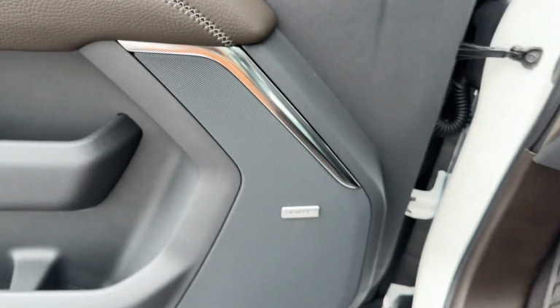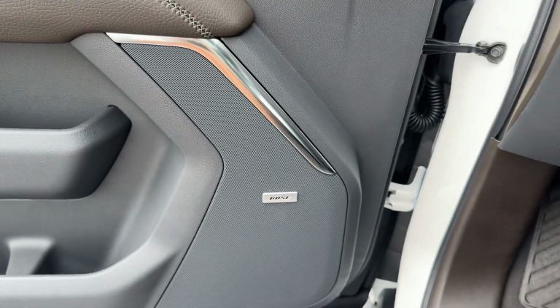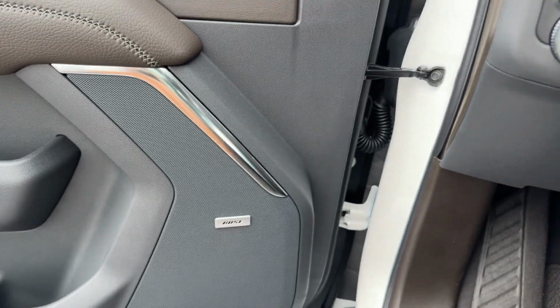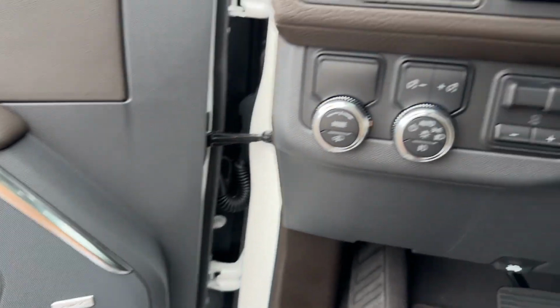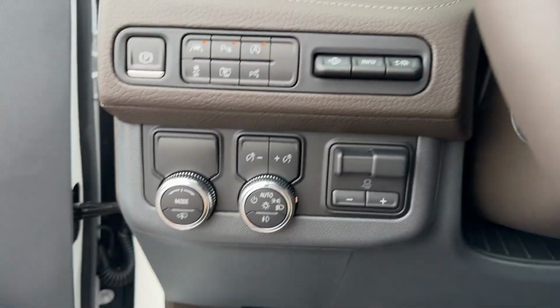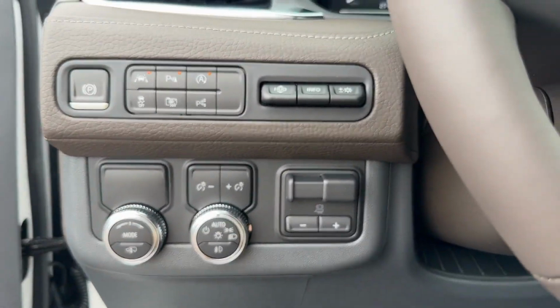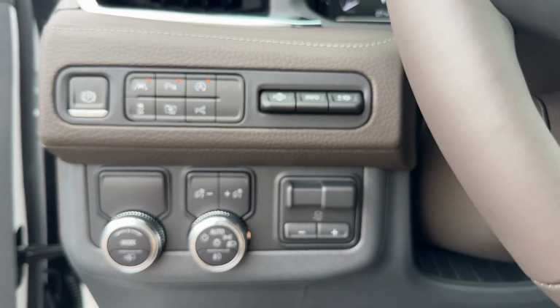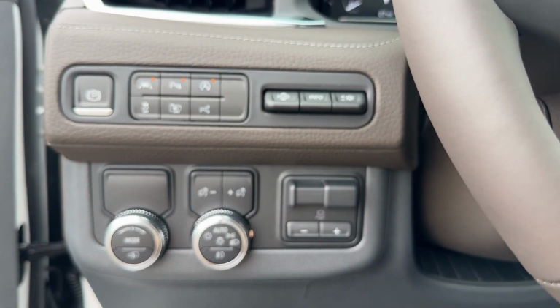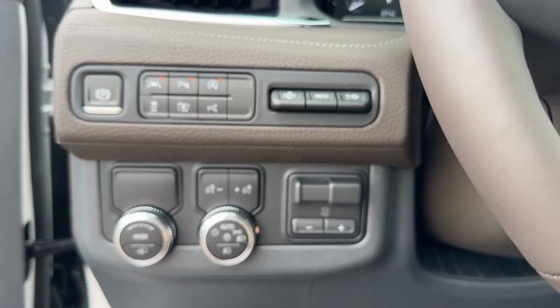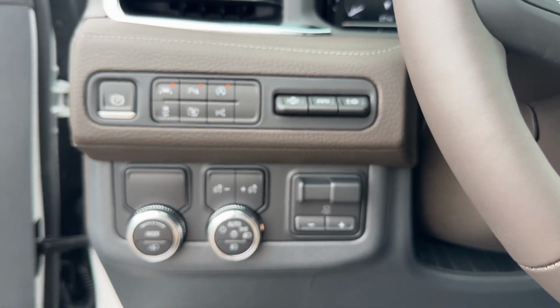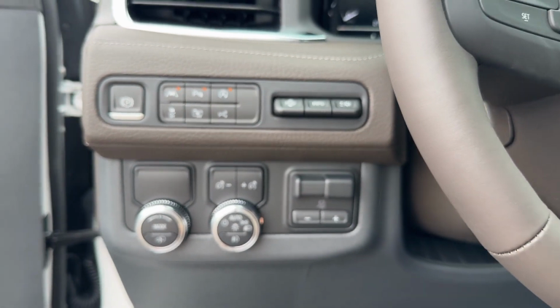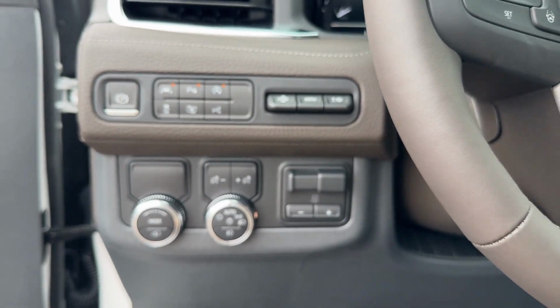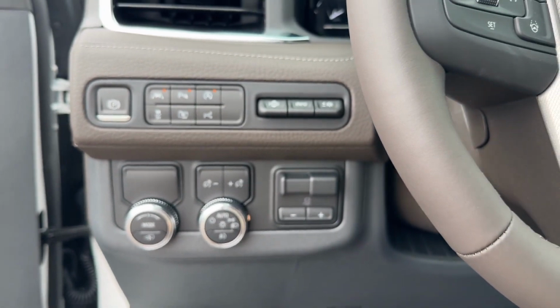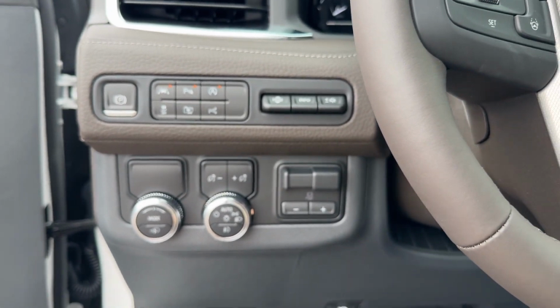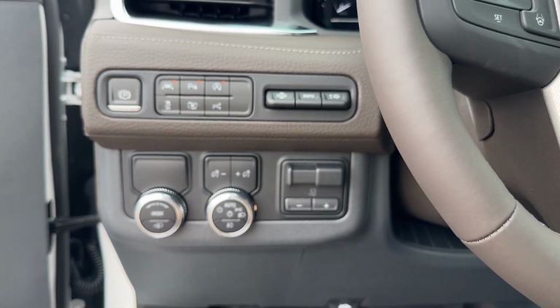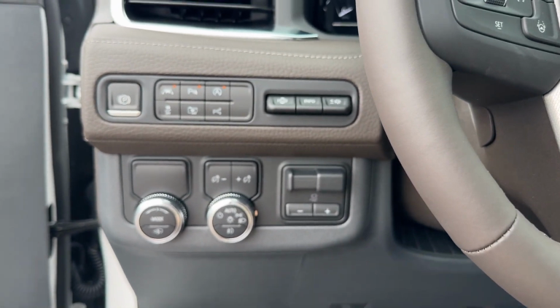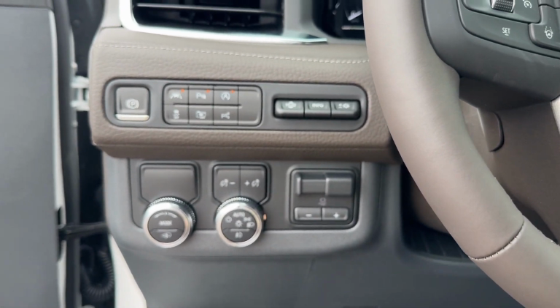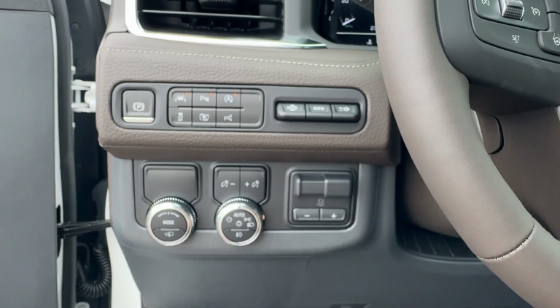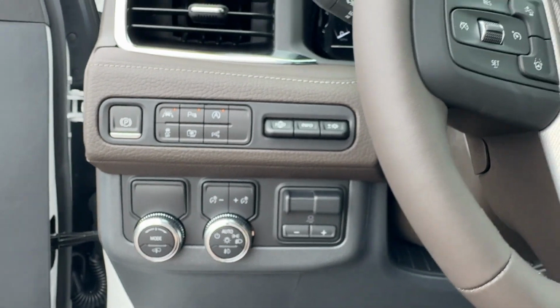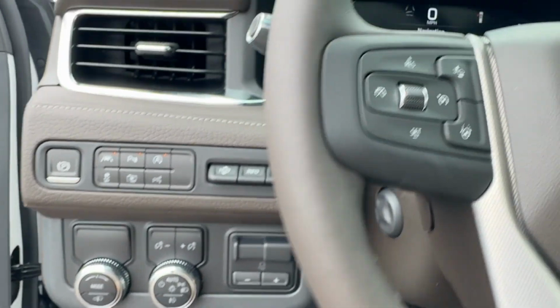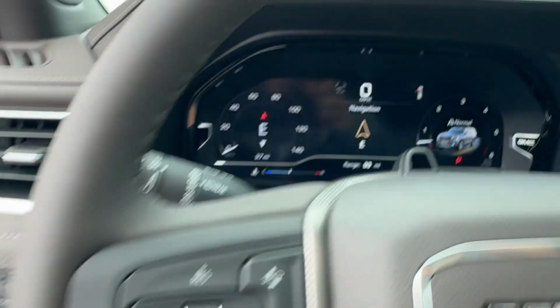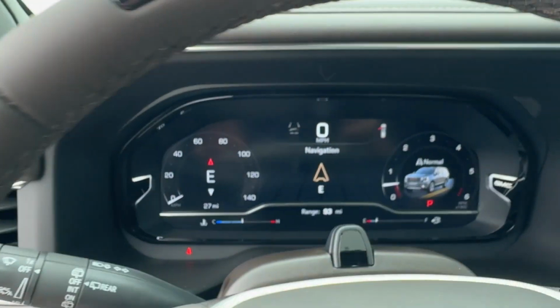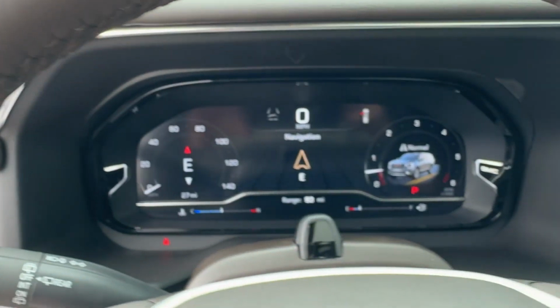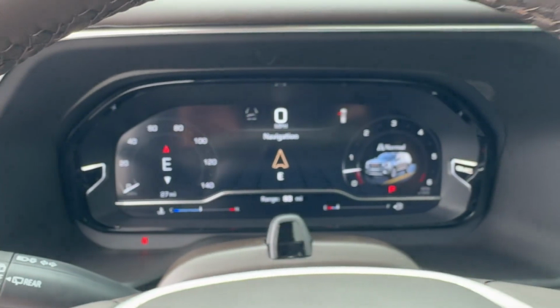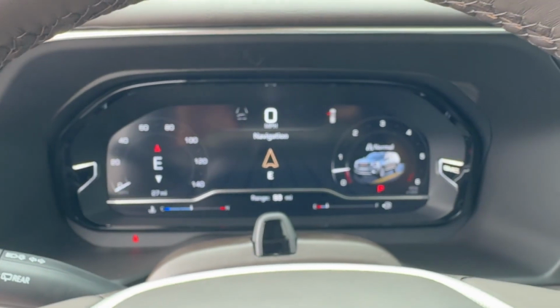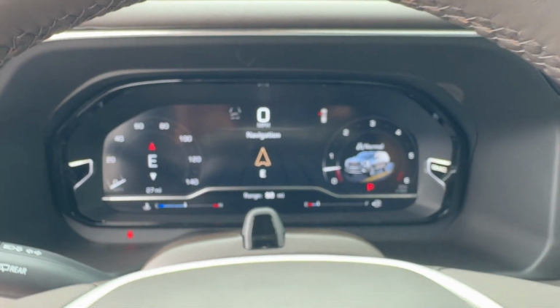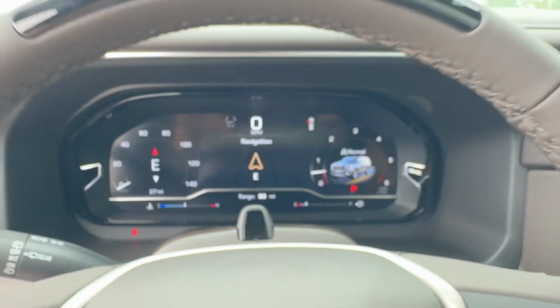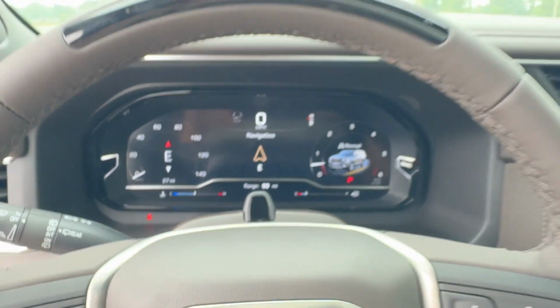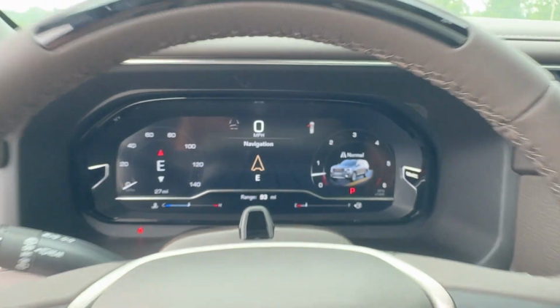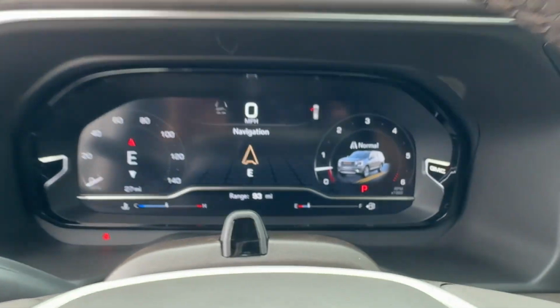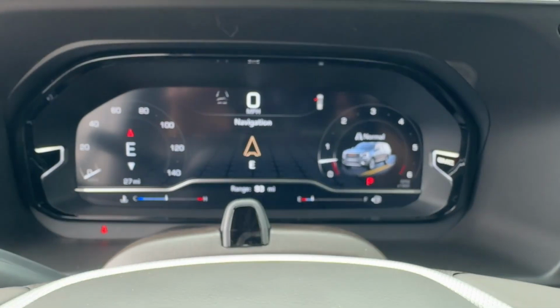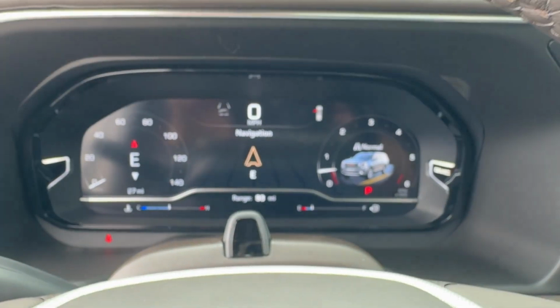Satellite radio. Premium sound system. Multi-zone air conditioning. Blind spot monitor. Parking aid sensor. Third row seating.